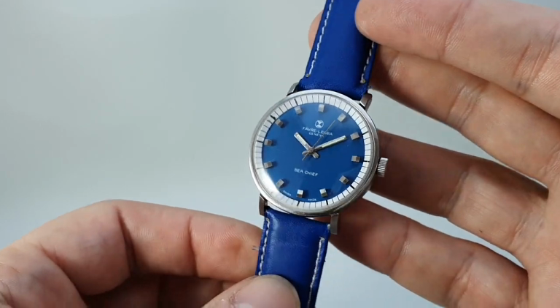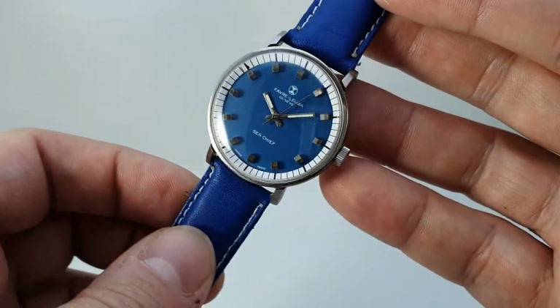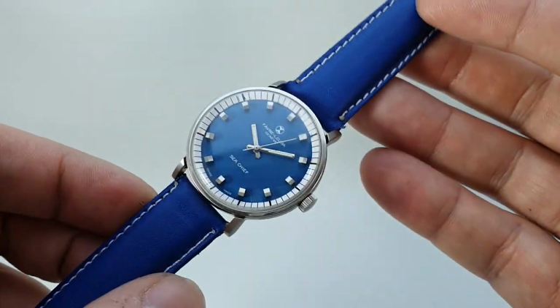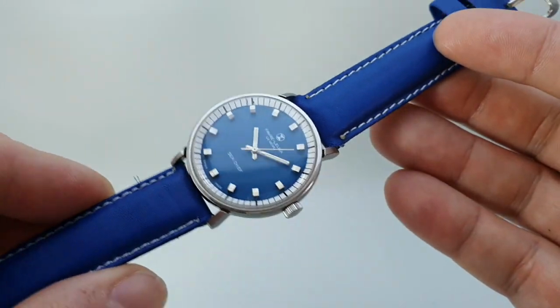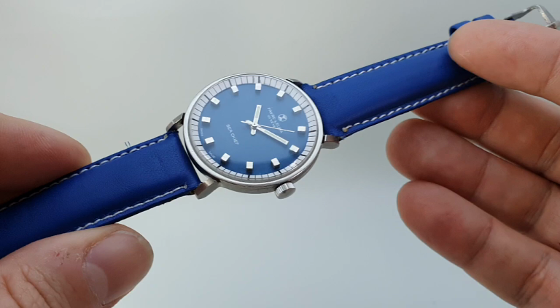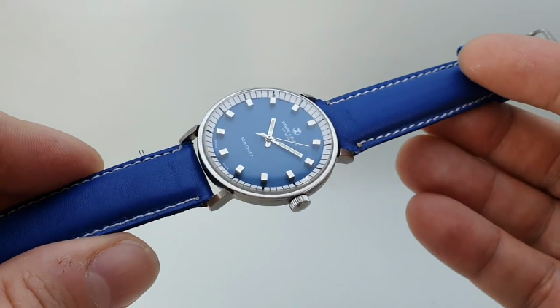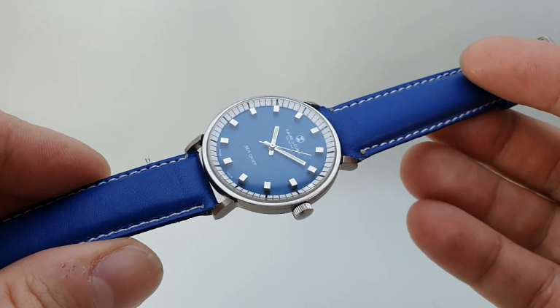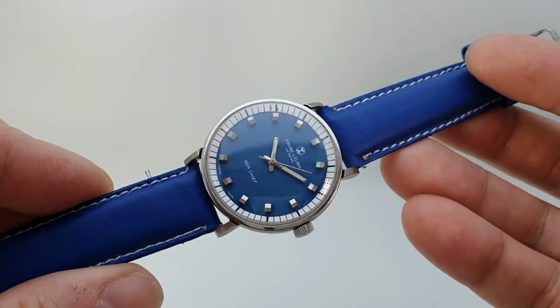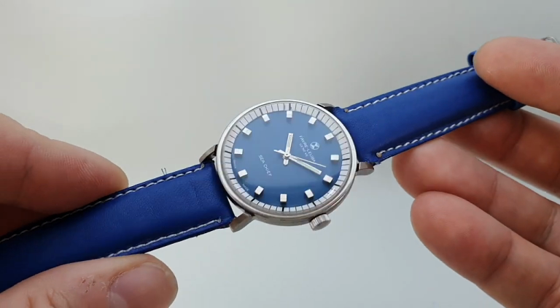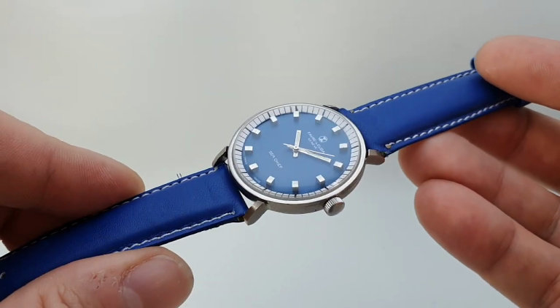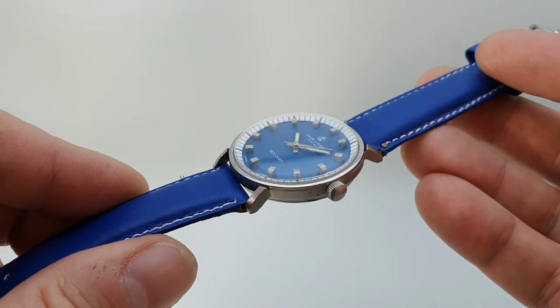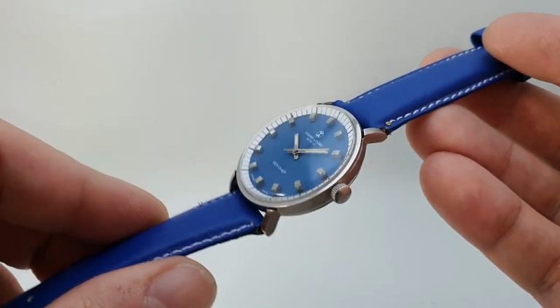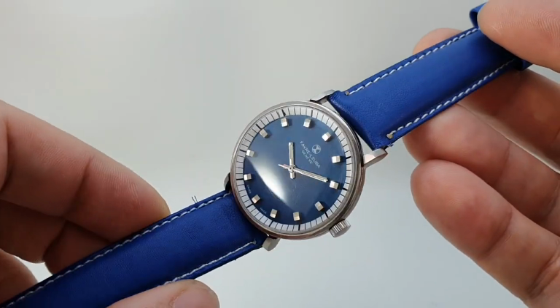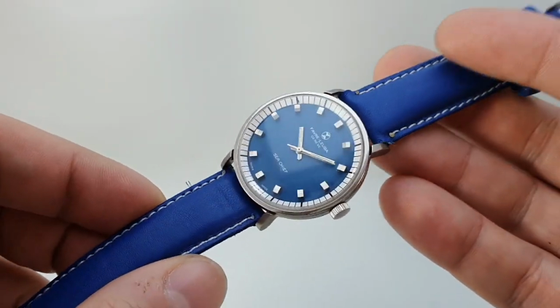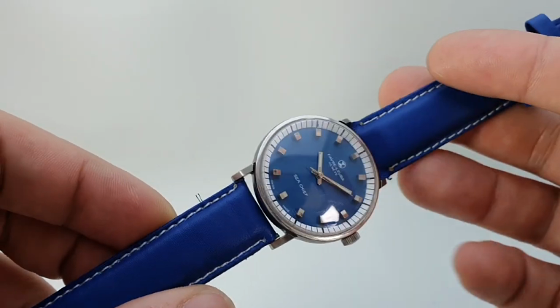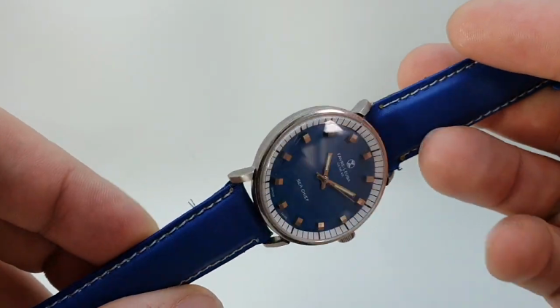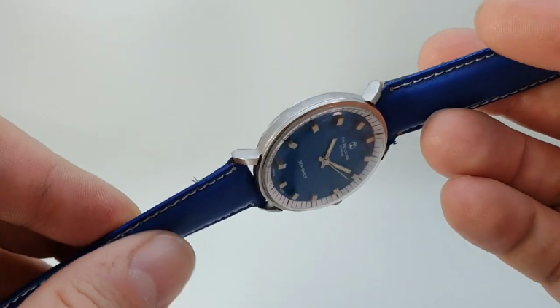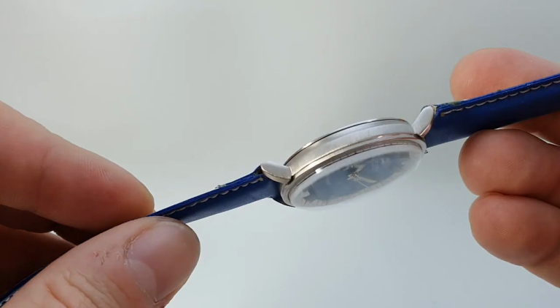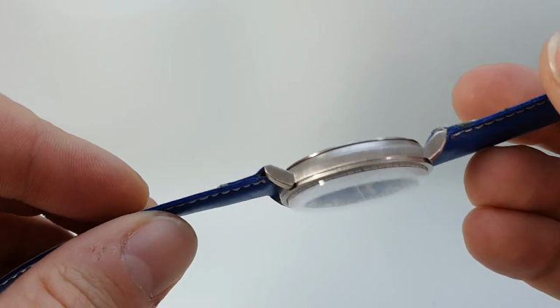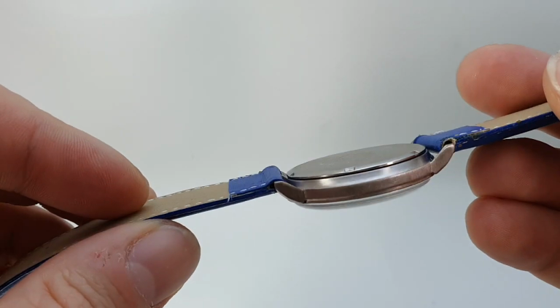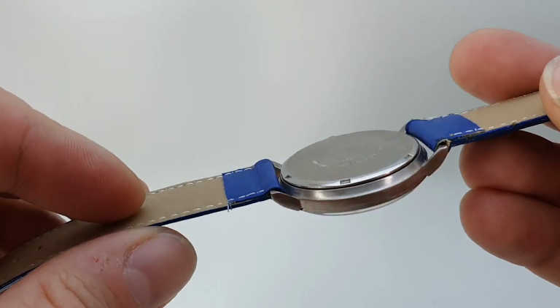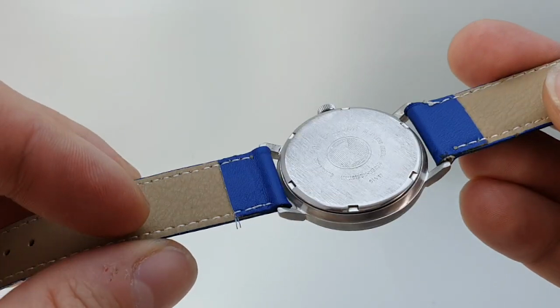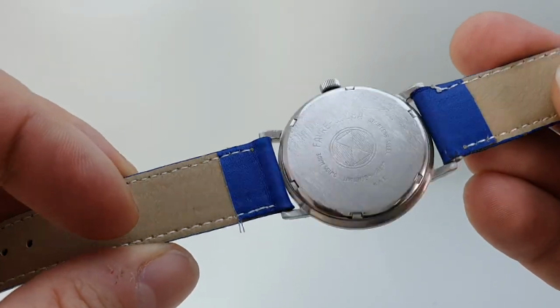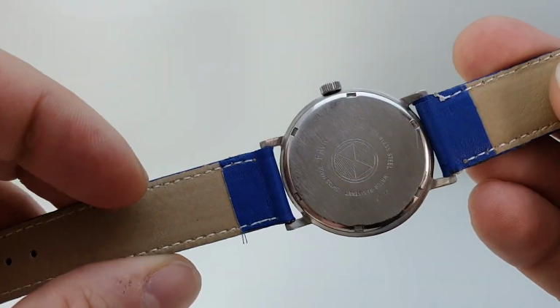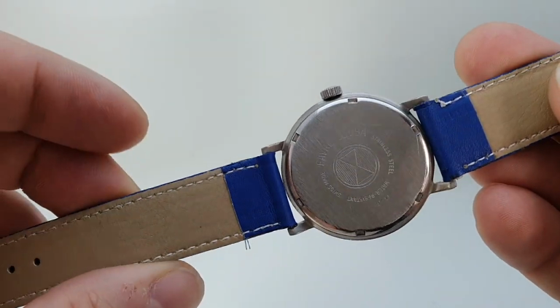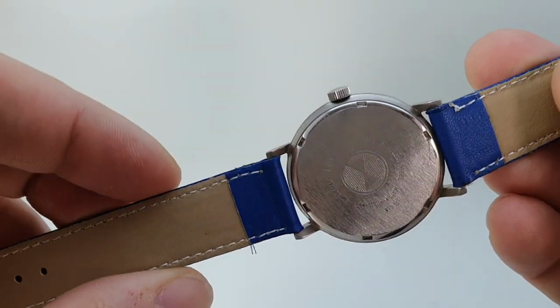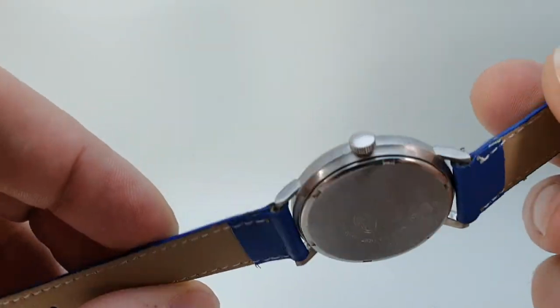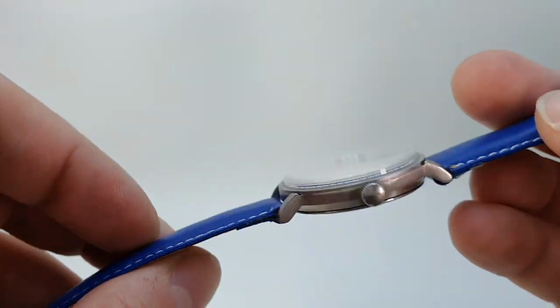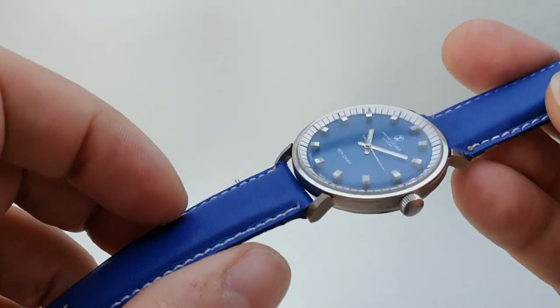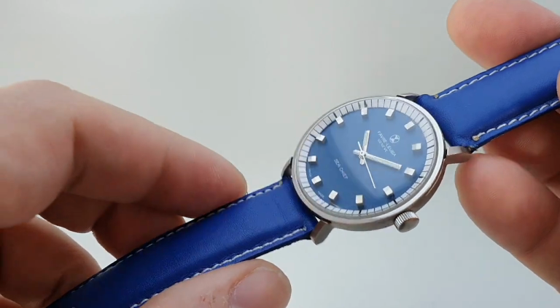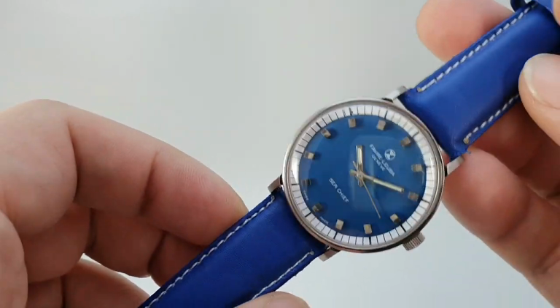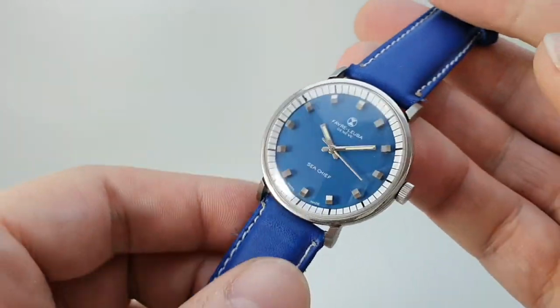Now obviously the blue dial with this white chapter ring is the most striking thing on this watch, but it's also a 35mm case, stainless steel, screw-down case back, and it's an interesting movement as well.